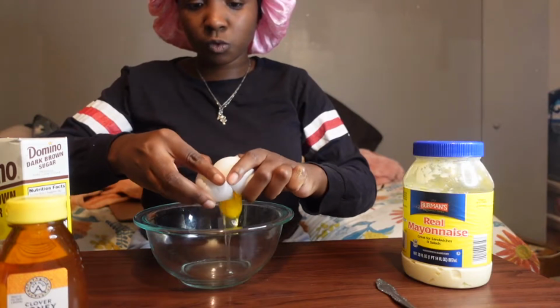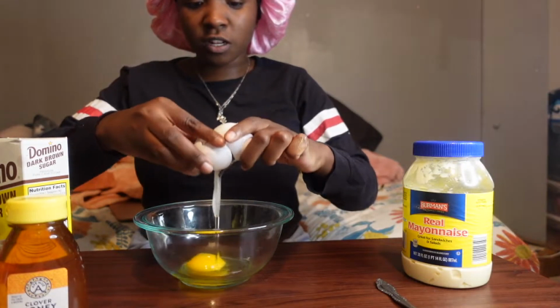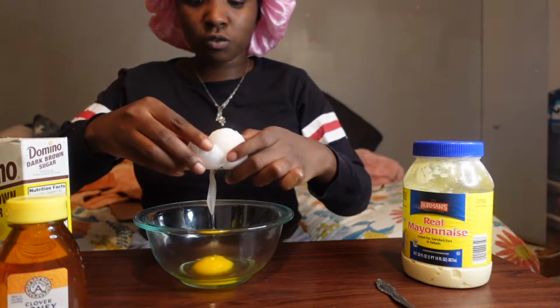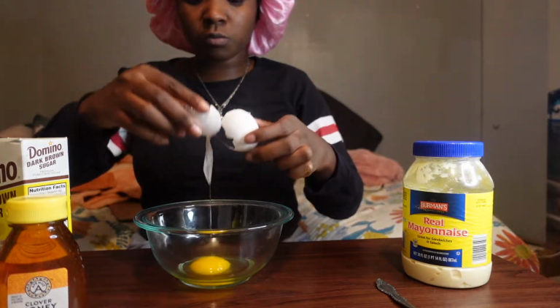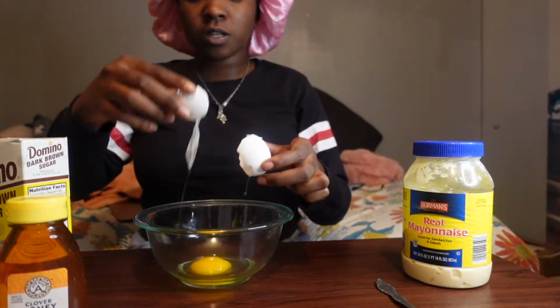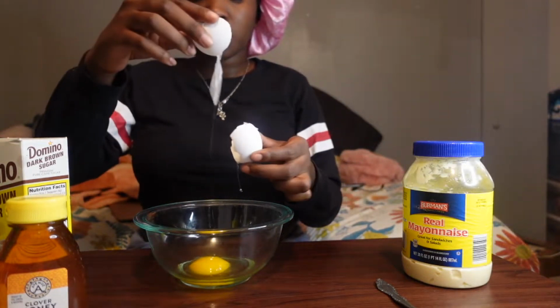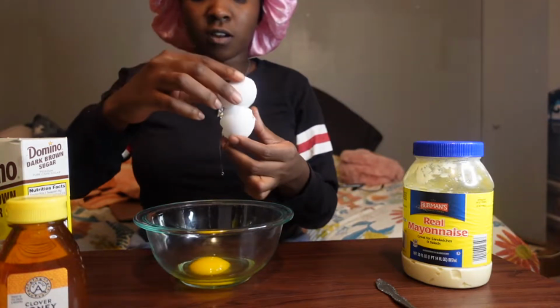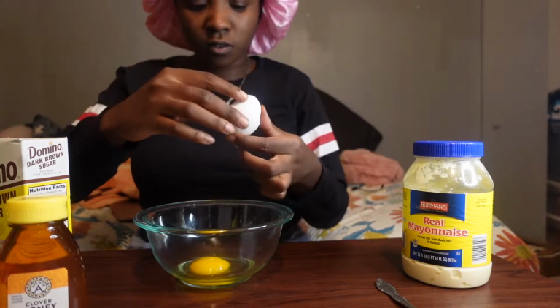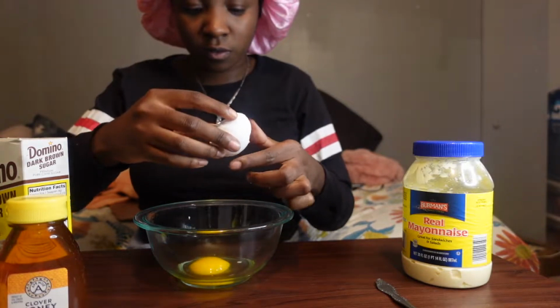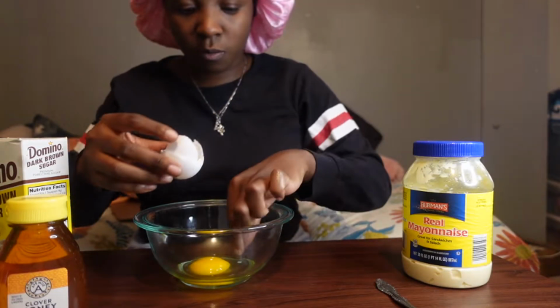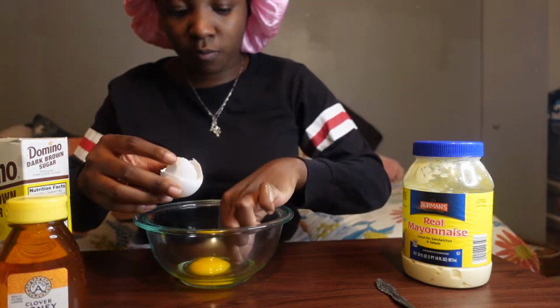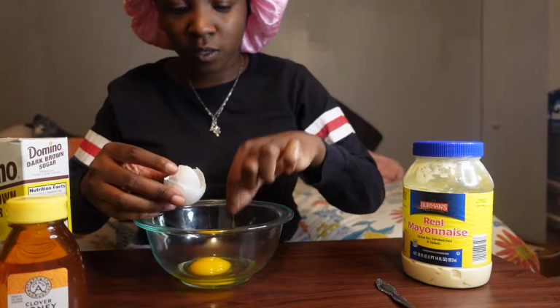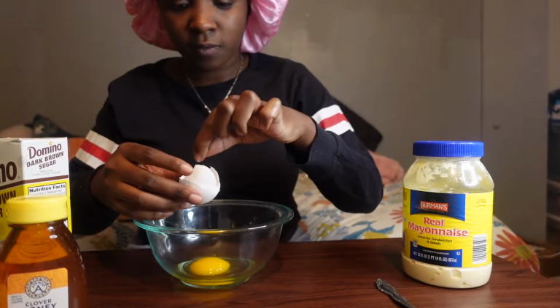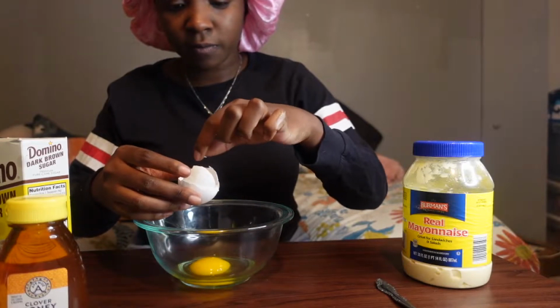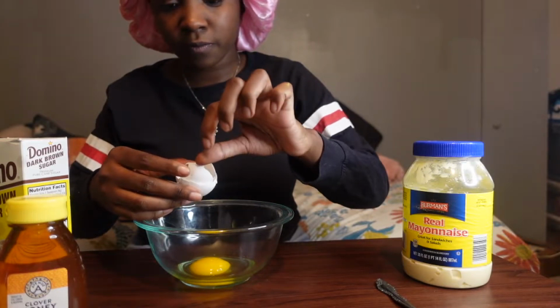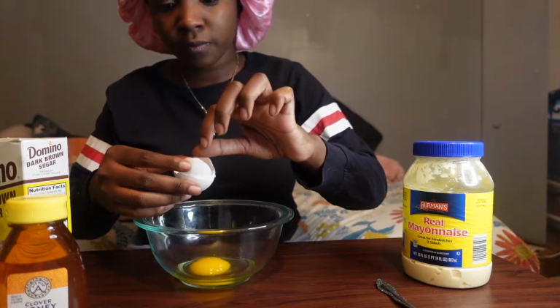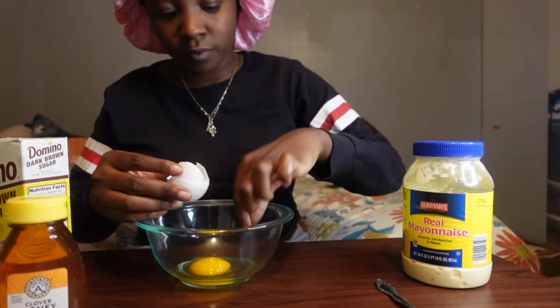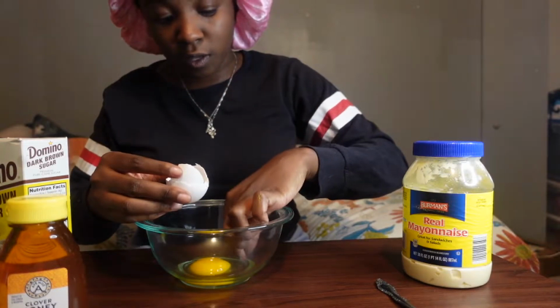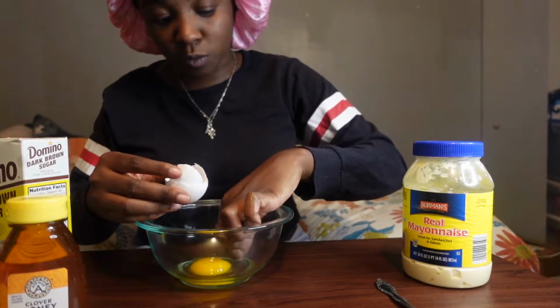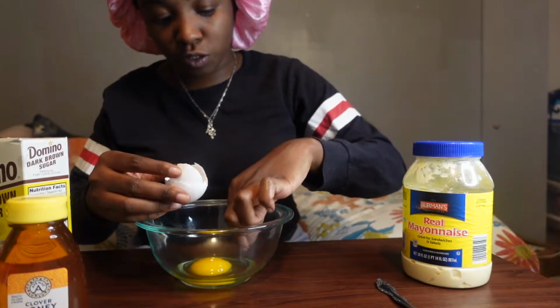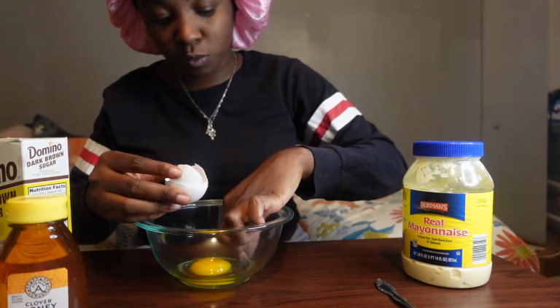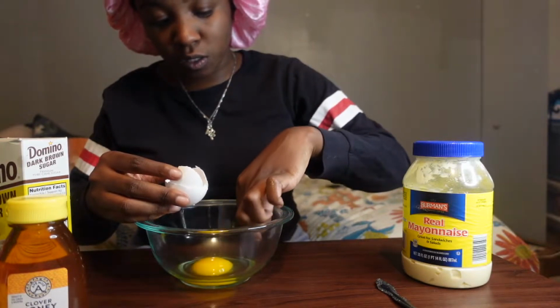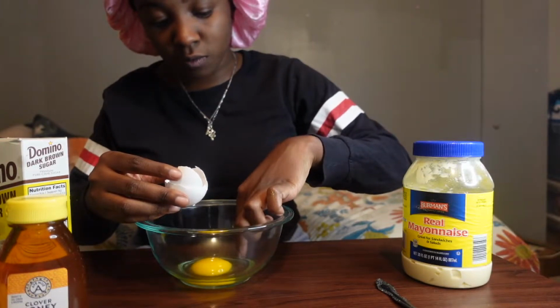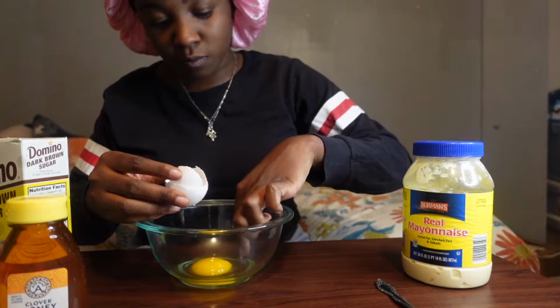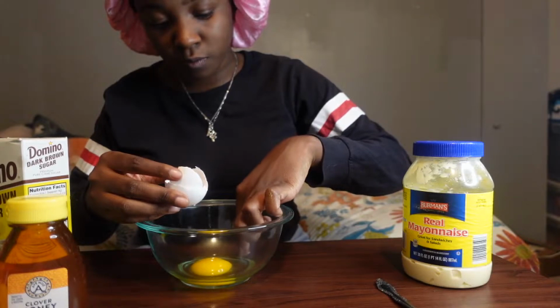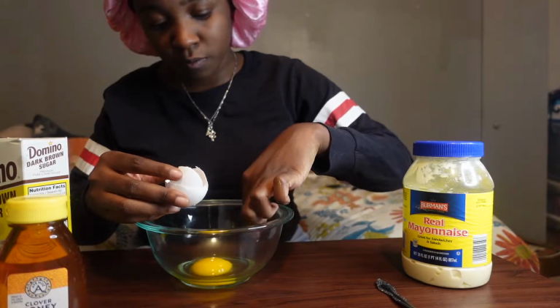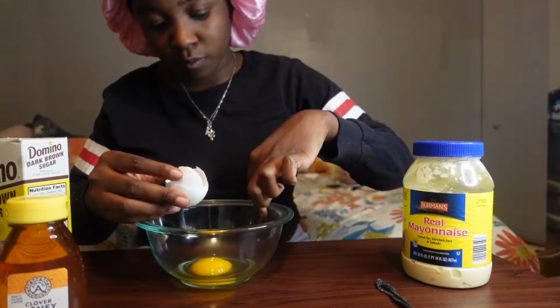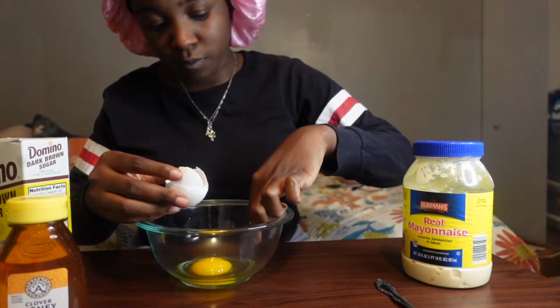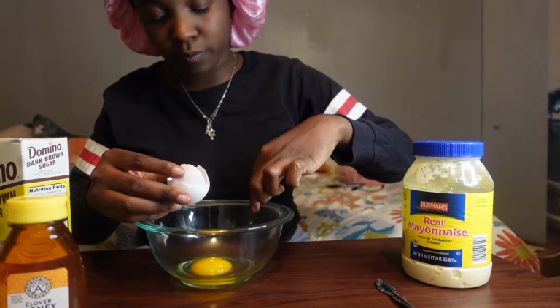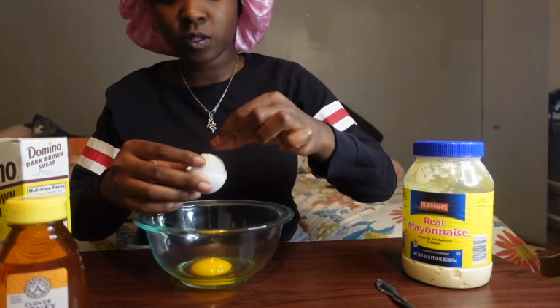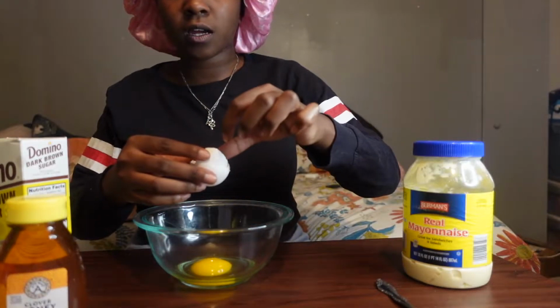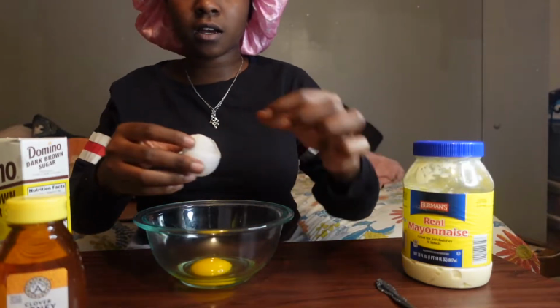Whoop, that didn't crack so good but it cracked. And then I got one more egg here so I'm just gonna get that out. Got that out.